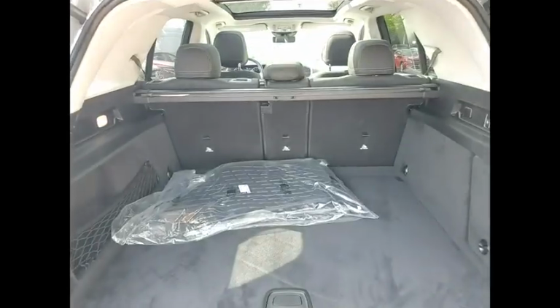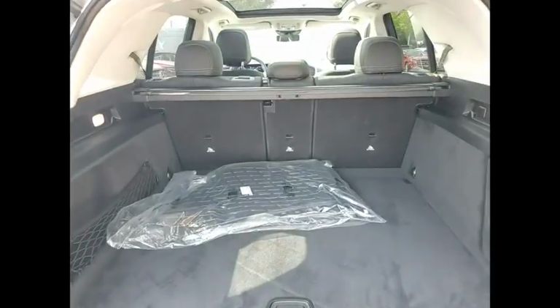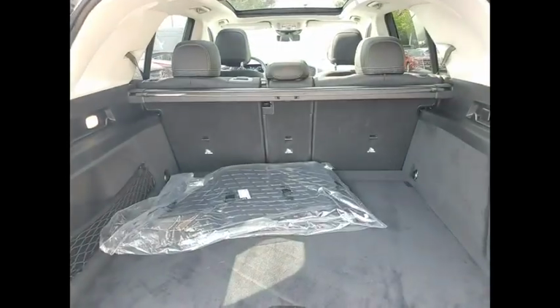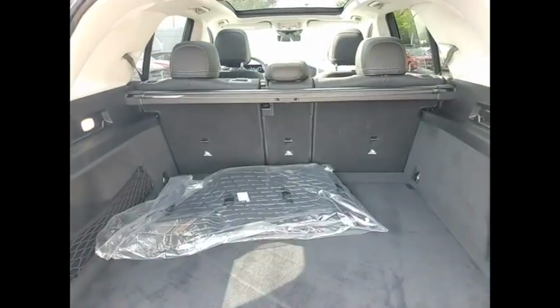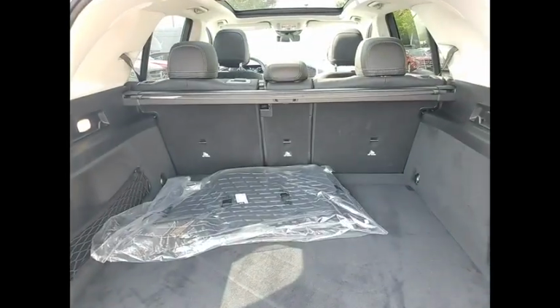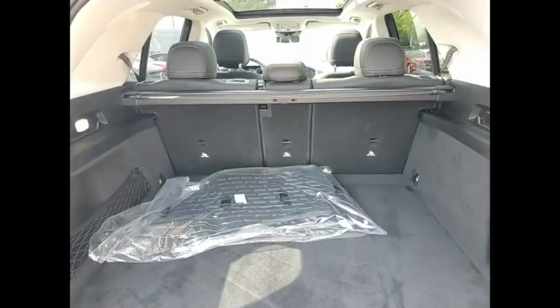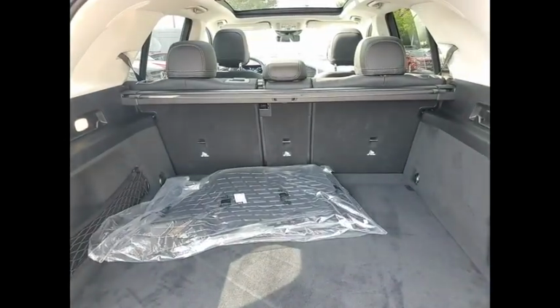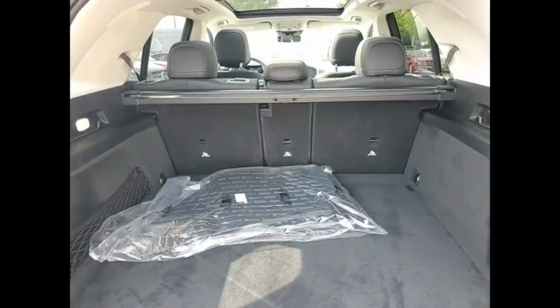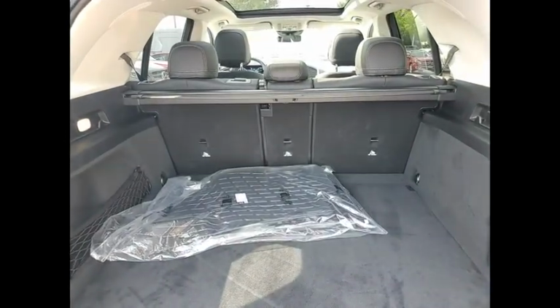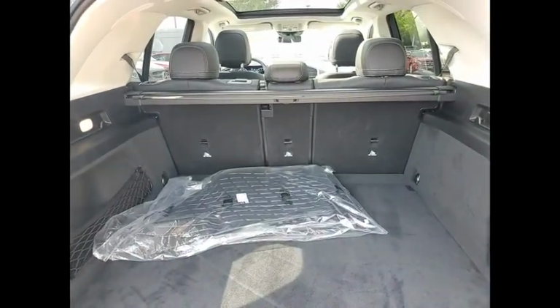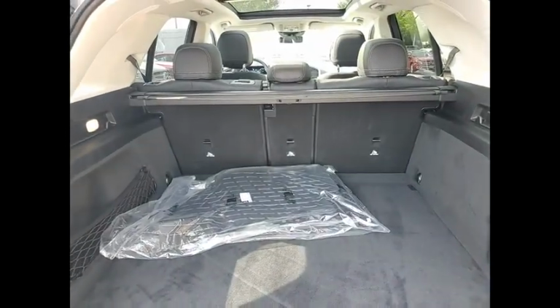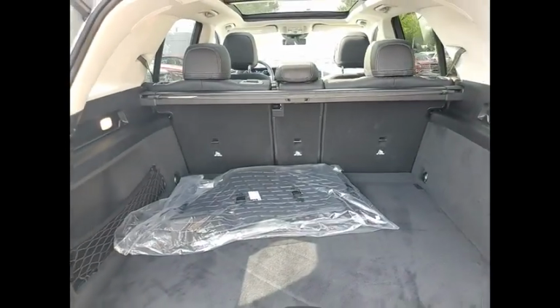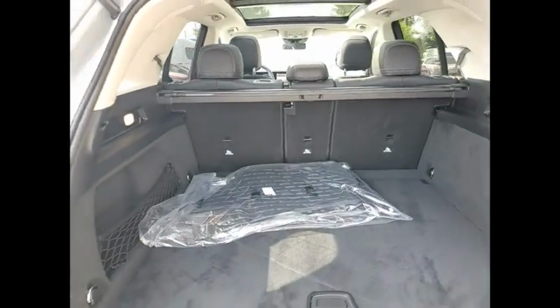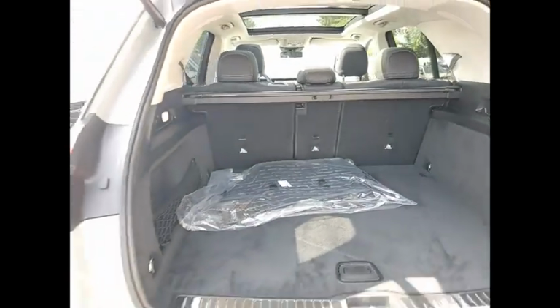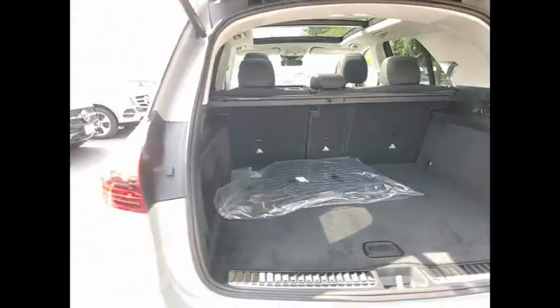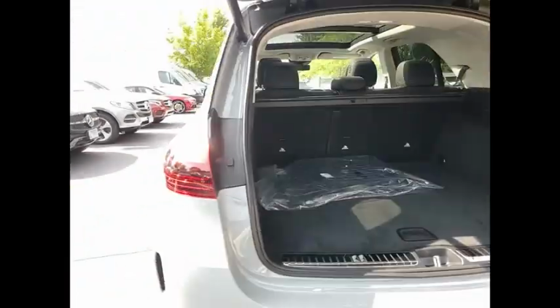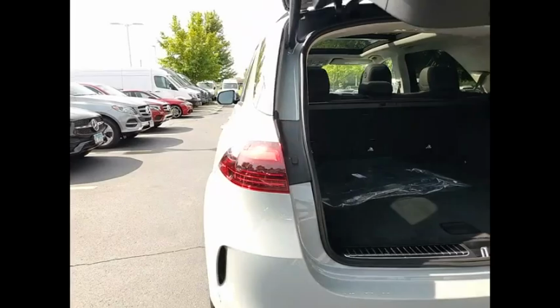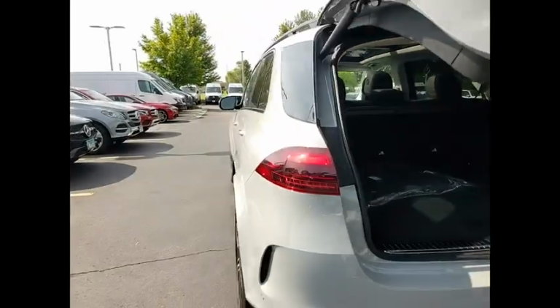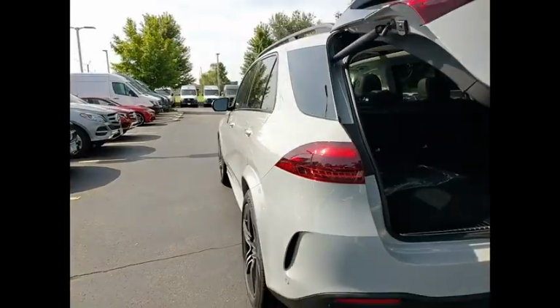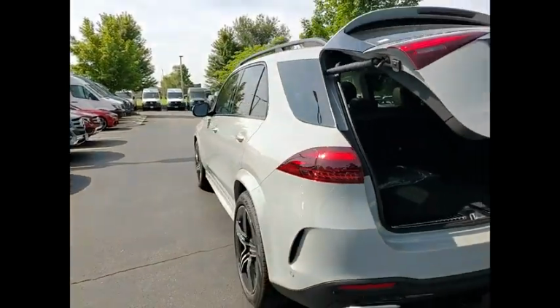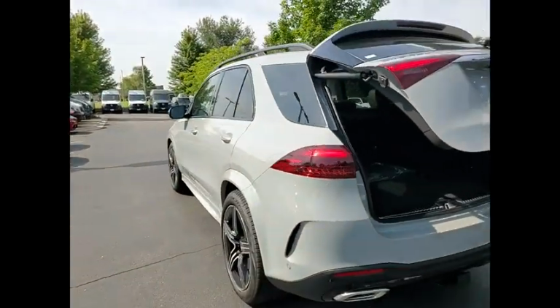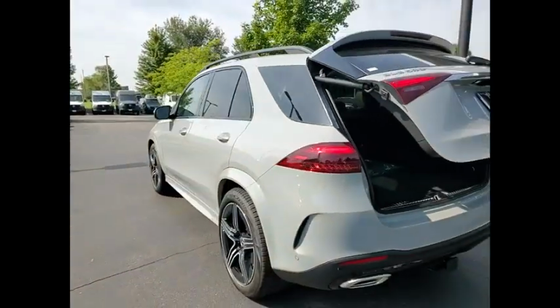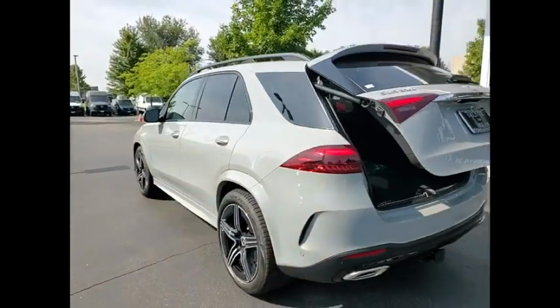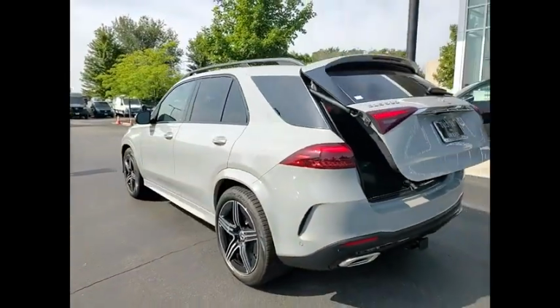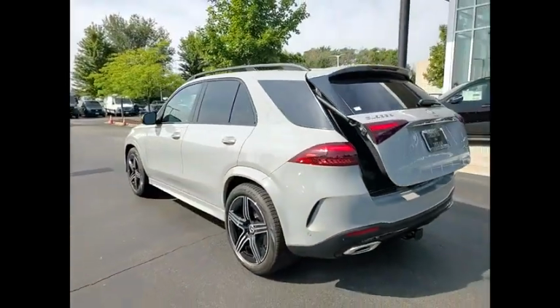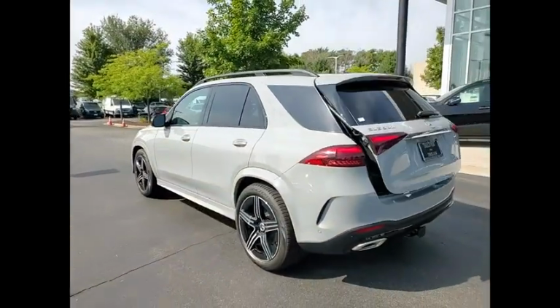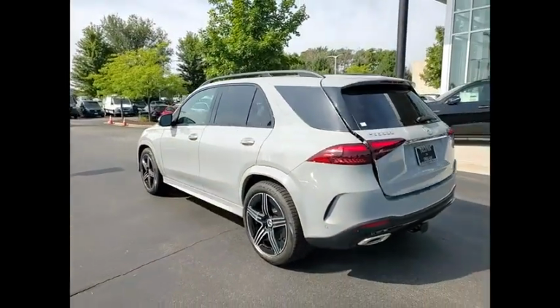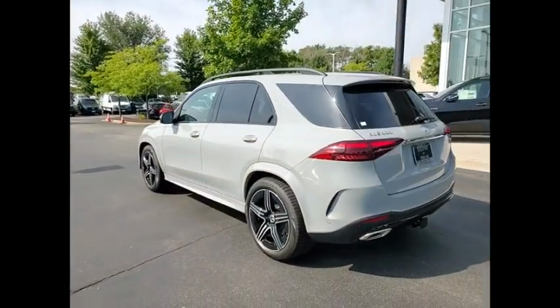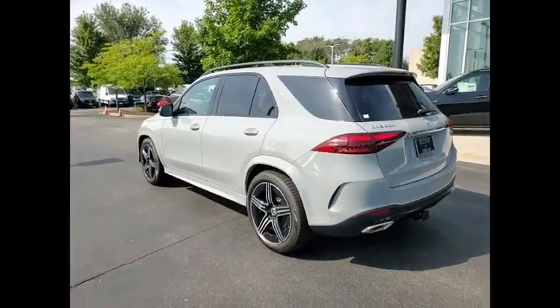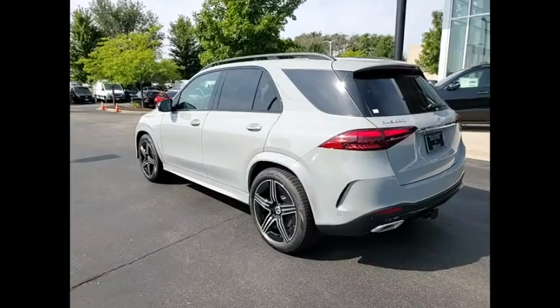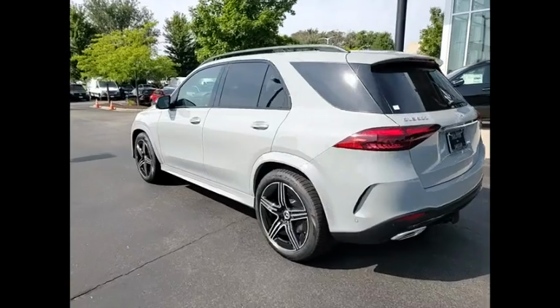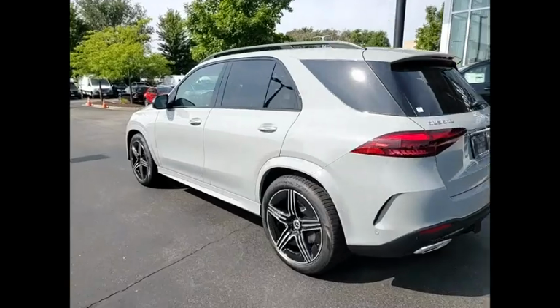Panoramic sunroof. Heated rear seats. Heated steering wheel. Leather and wood steering wheels. Winter package. Trailer hitch receiver.